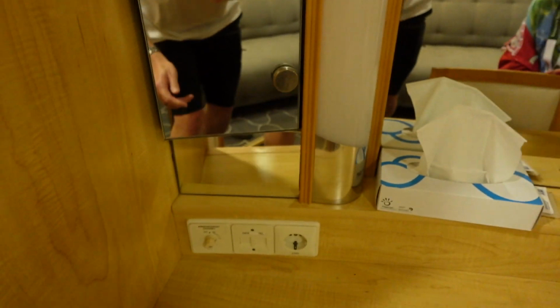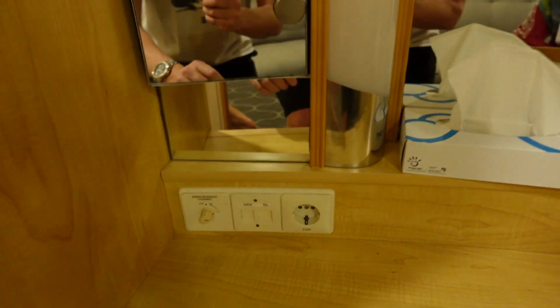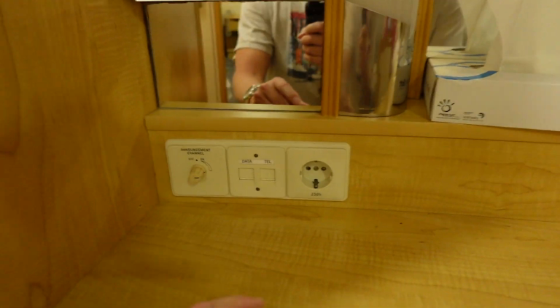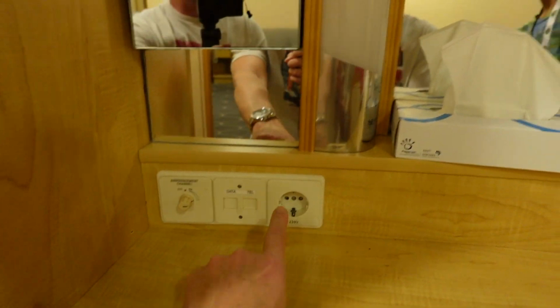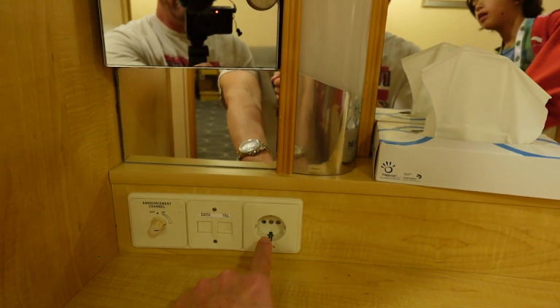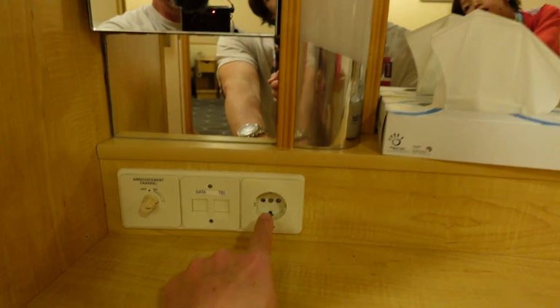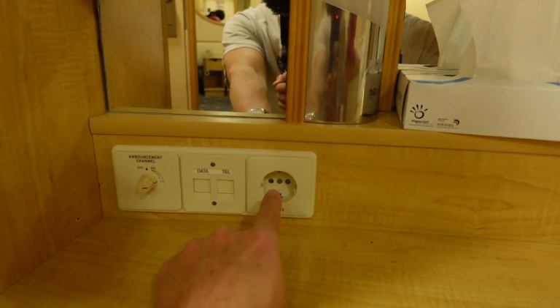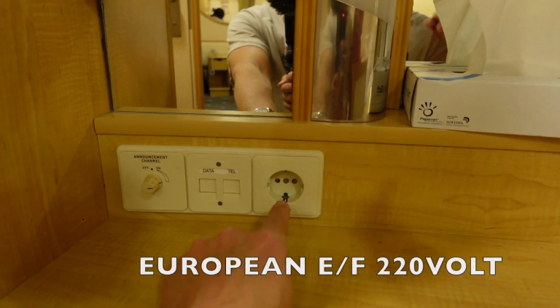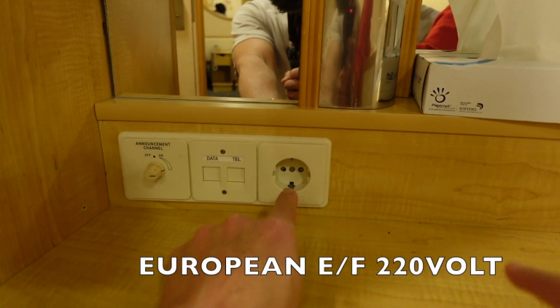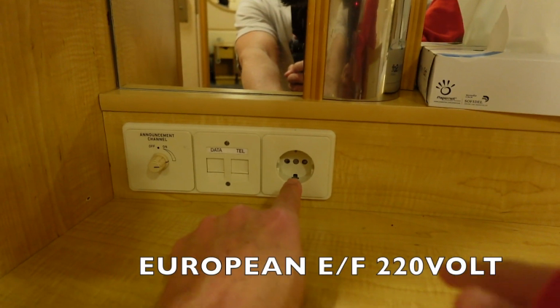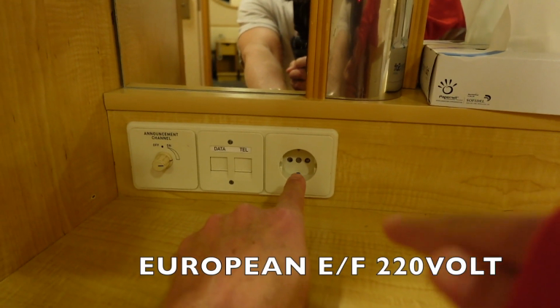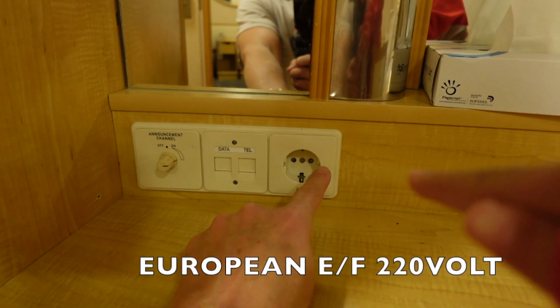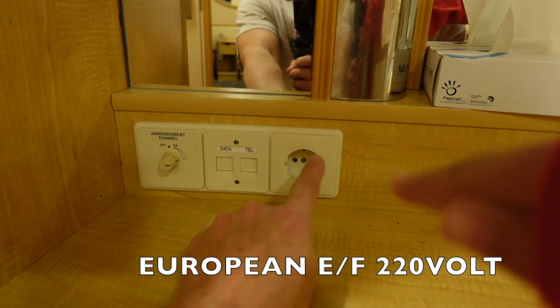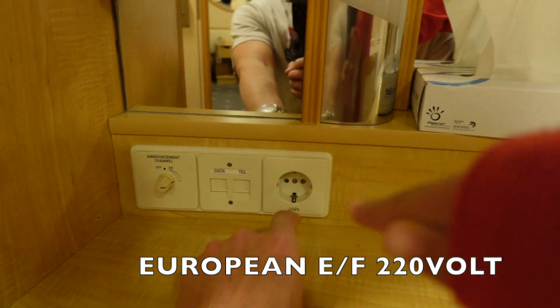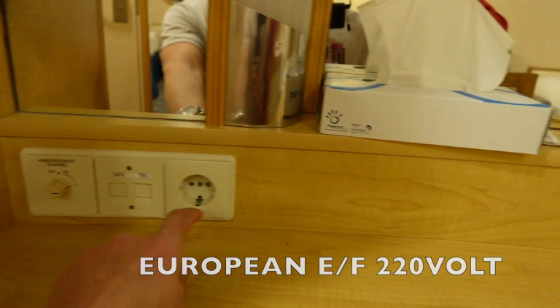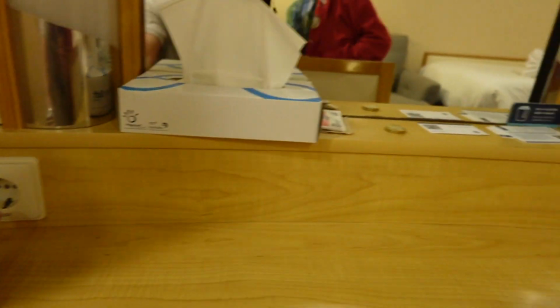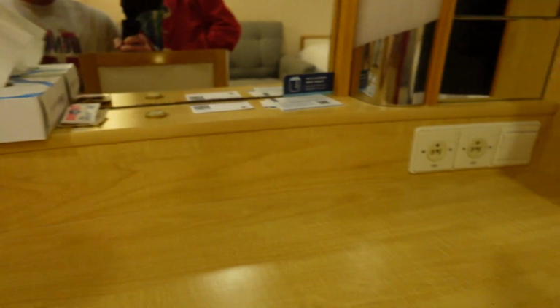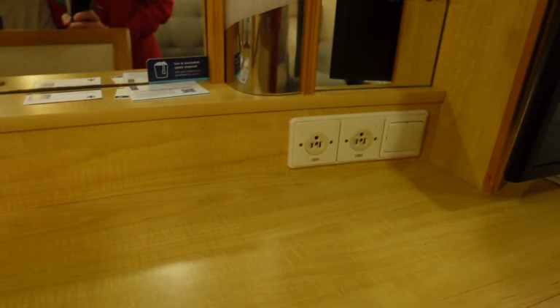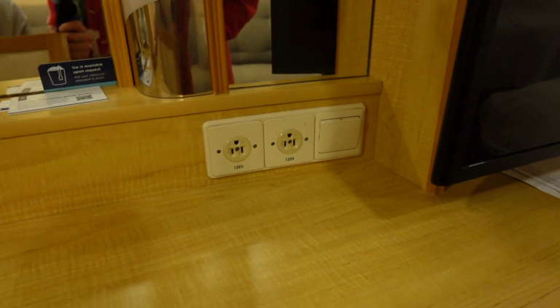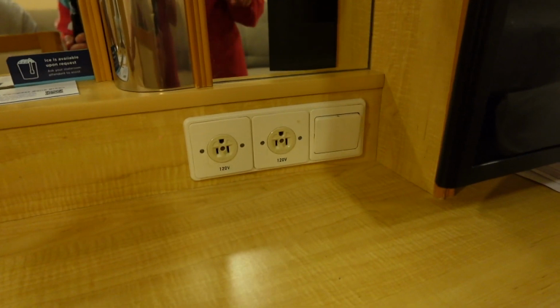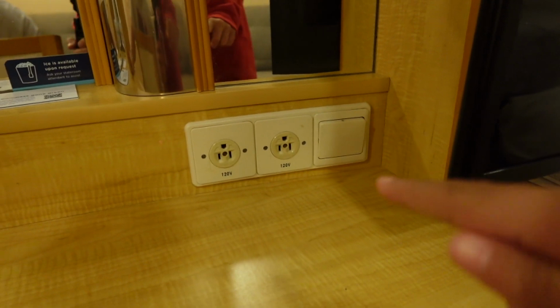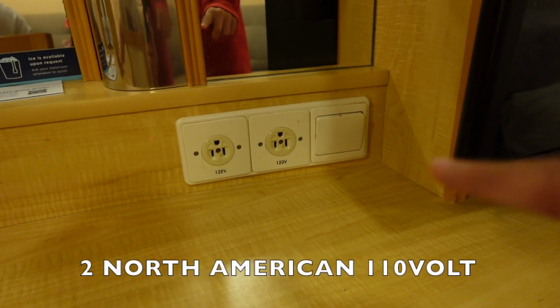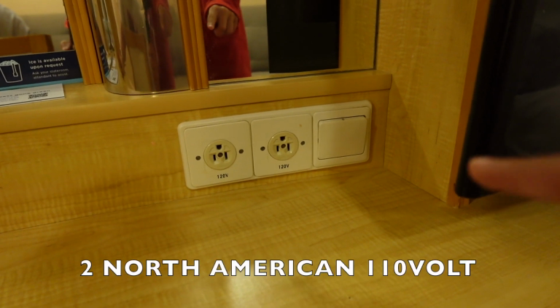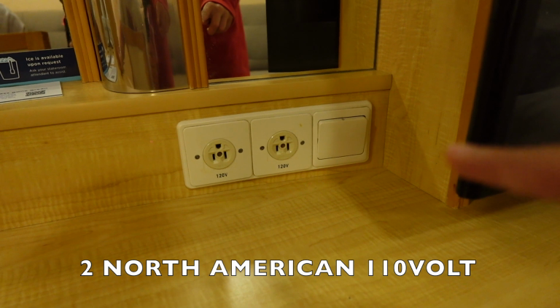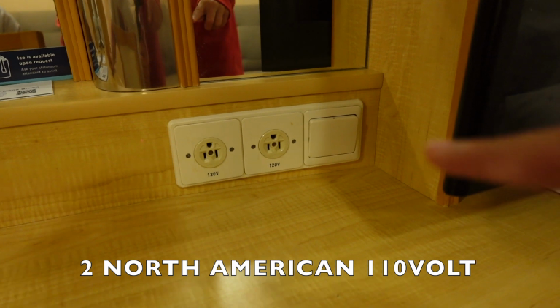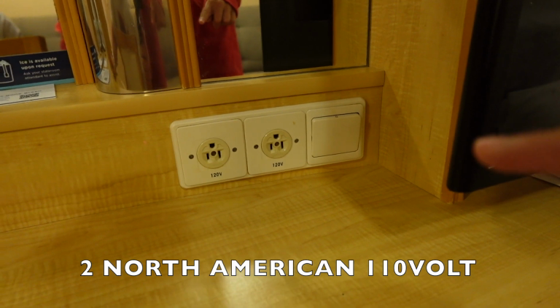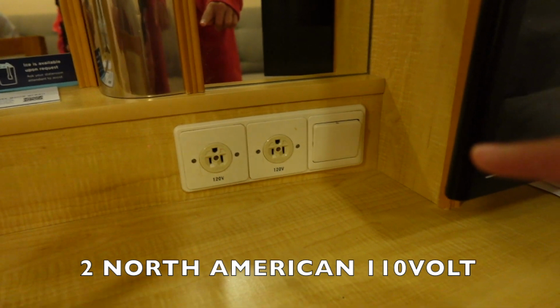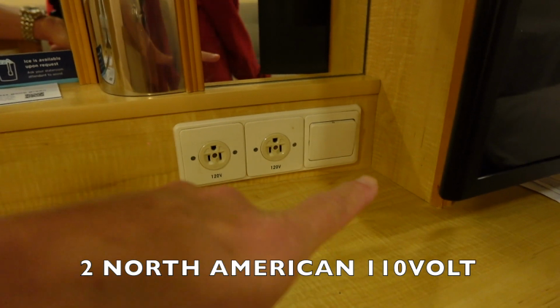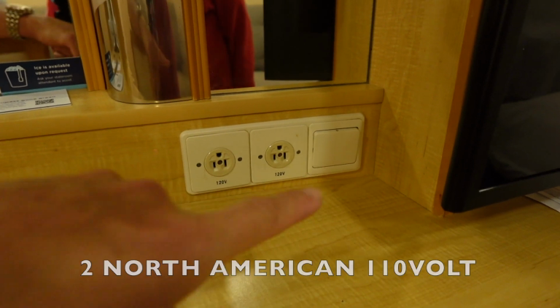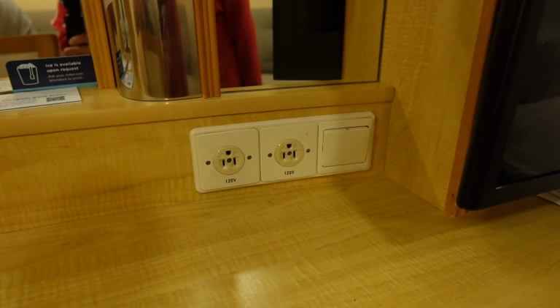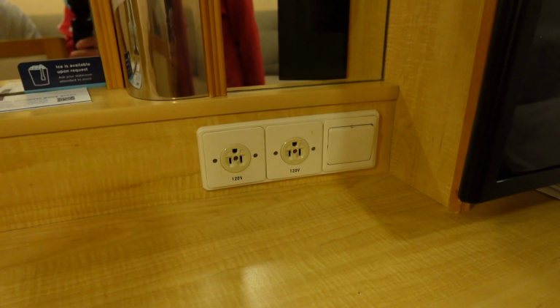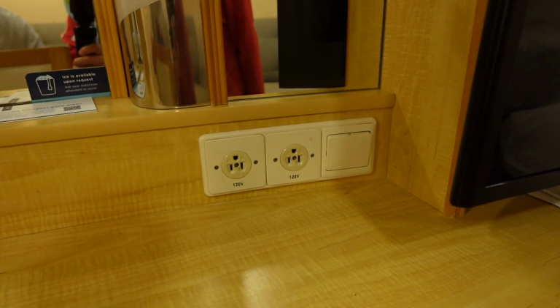Let's talk power. You do have a standard European 220-volt outlet — that's an EF grounded outlet — and then you do have two 110-volt North American Edison outlets next to the light switch for the vanity.